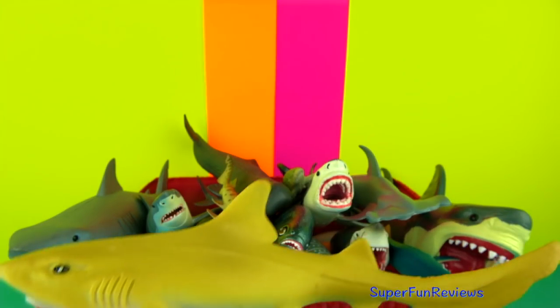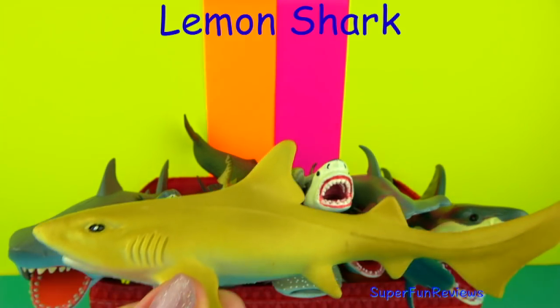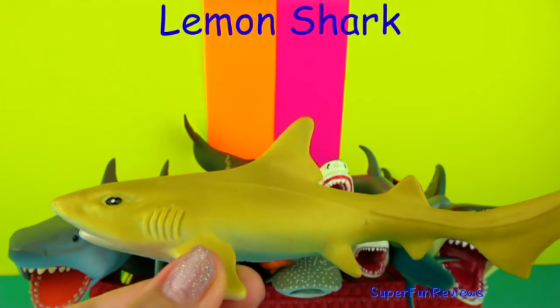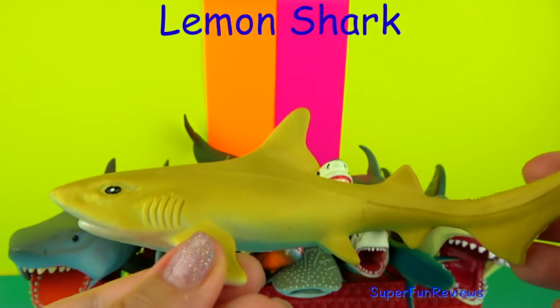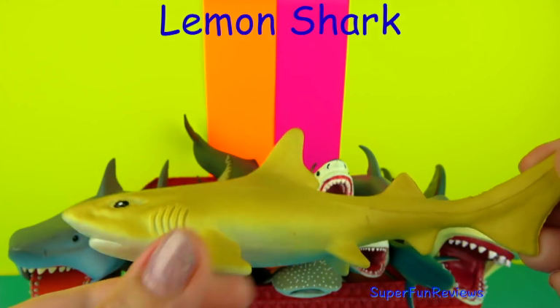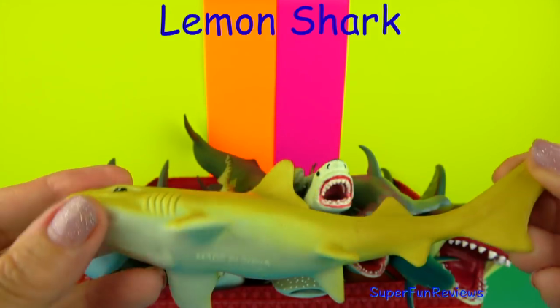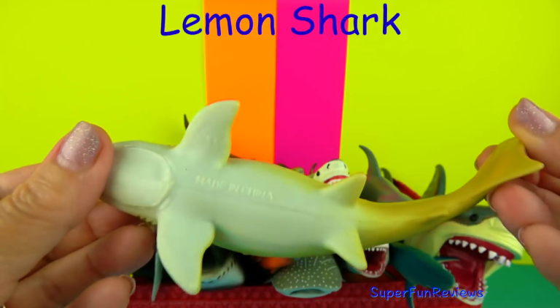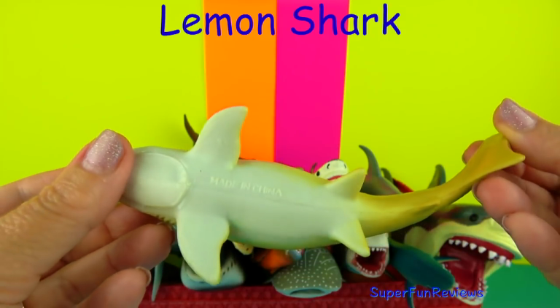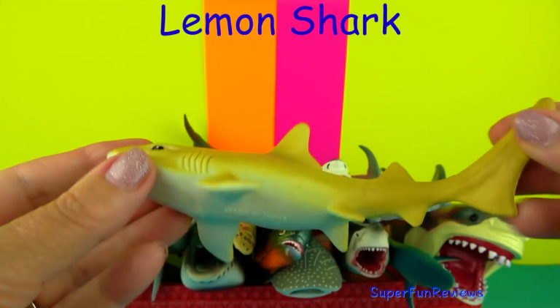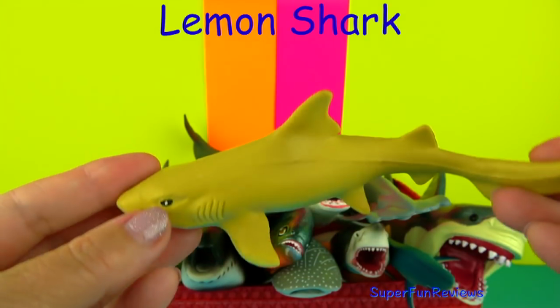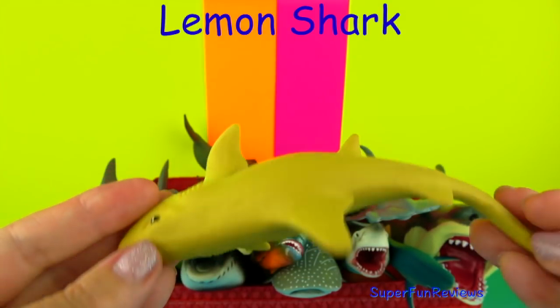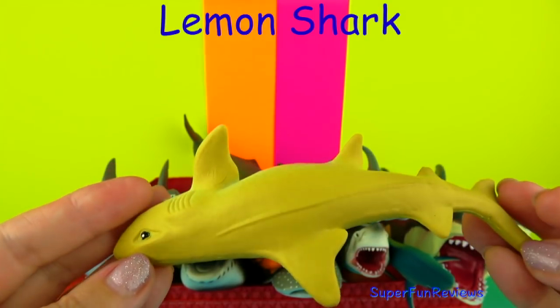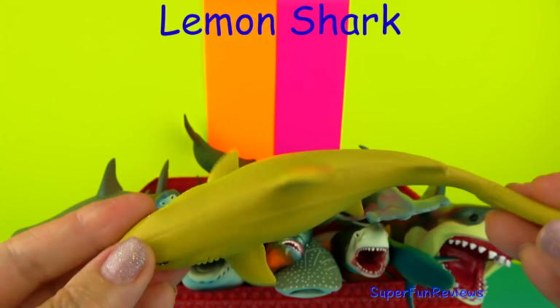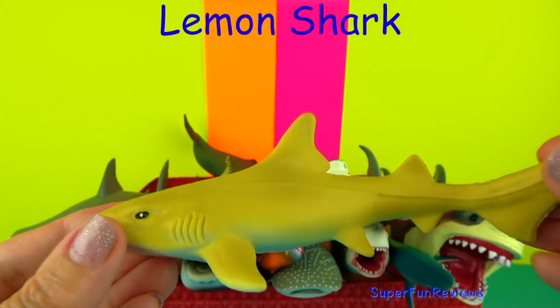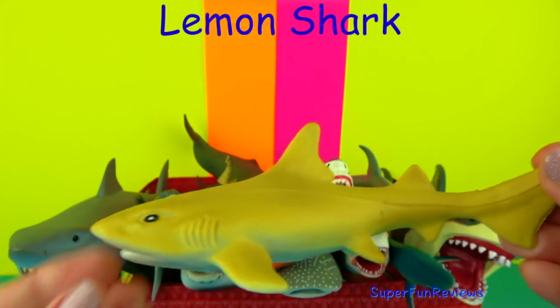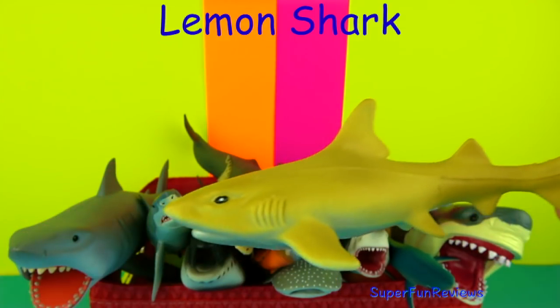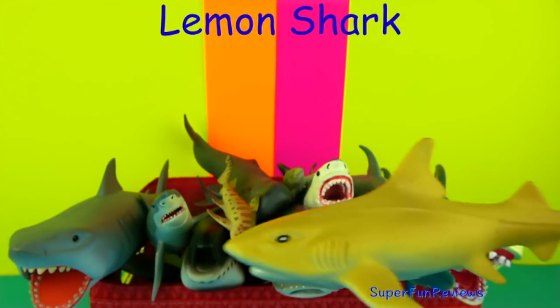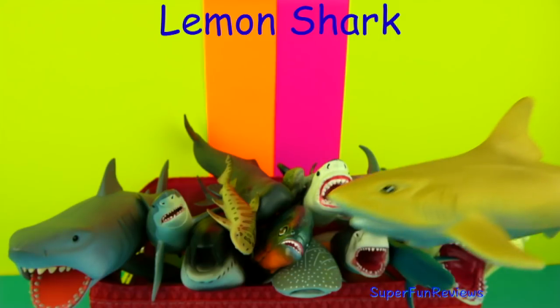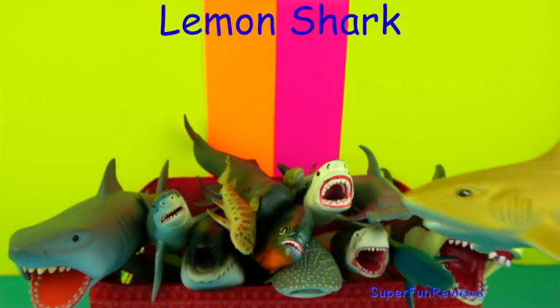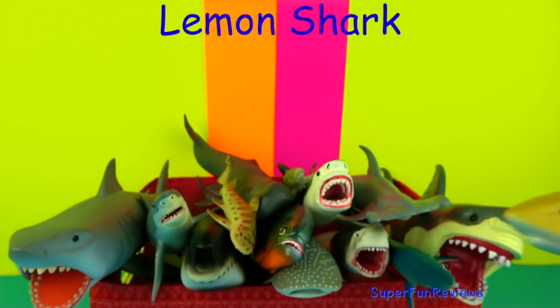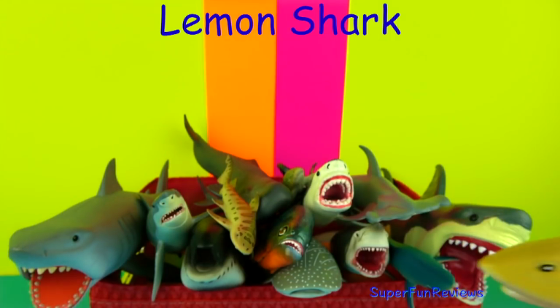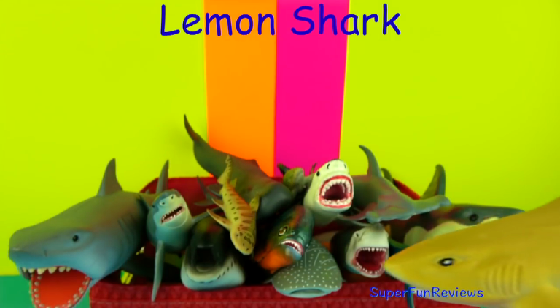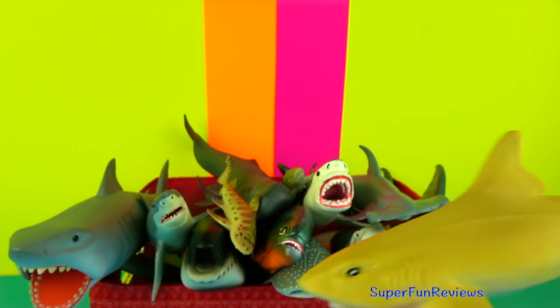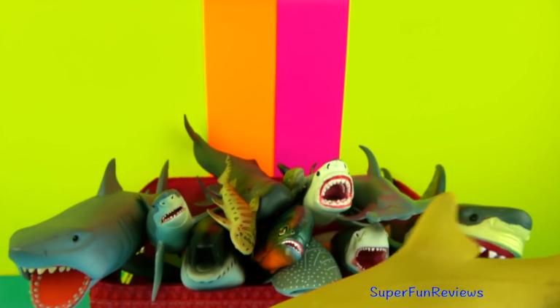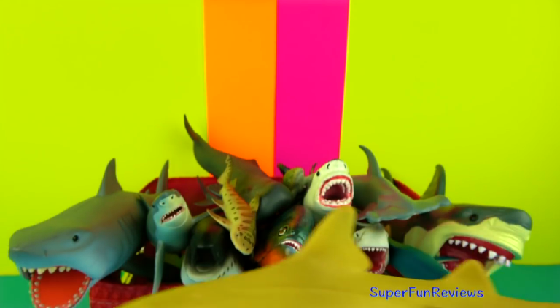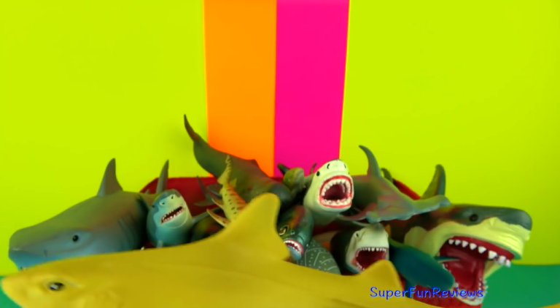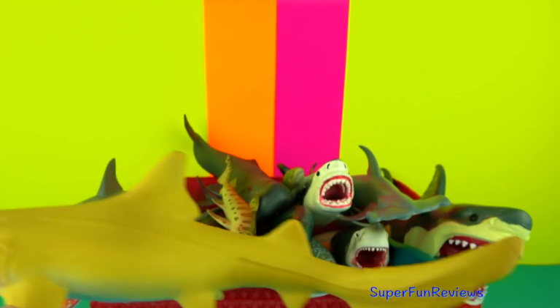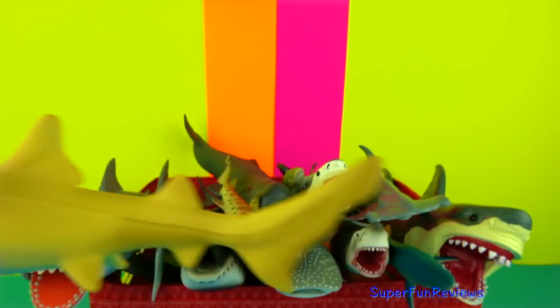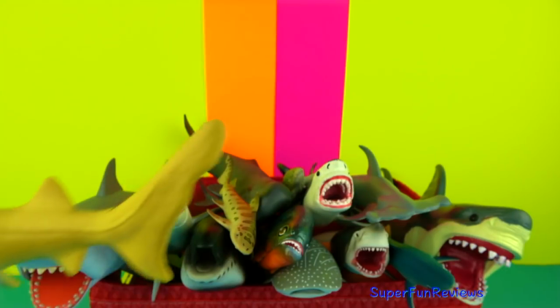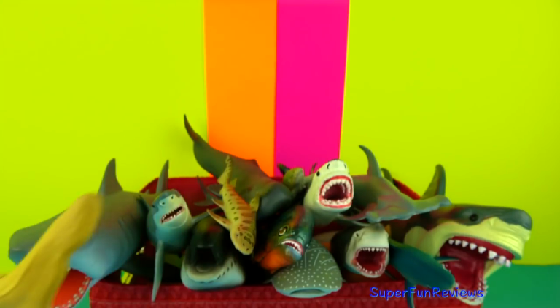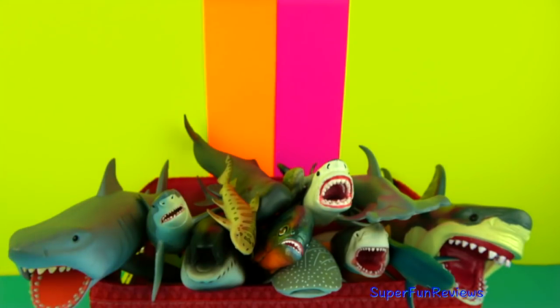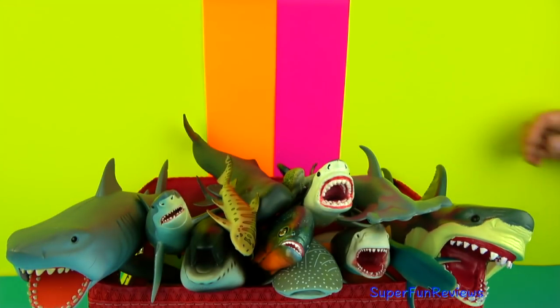The Lemon Shark lives in warm and shallow waters, usually near the coral reefs, mangroves, bays and river mouths. It has a flattened head and a broad snout with curved teeth. These teeth can grip slippery prey well.